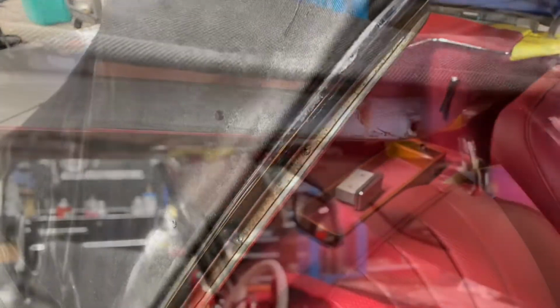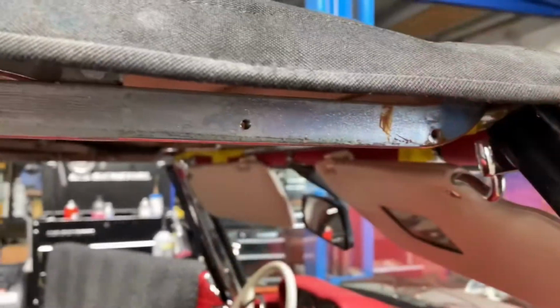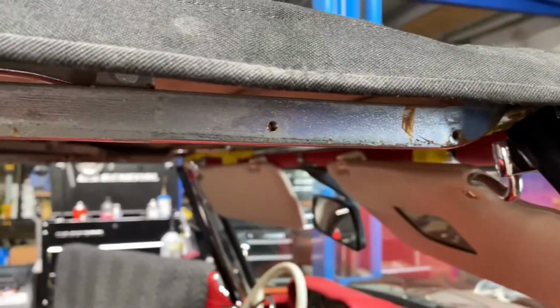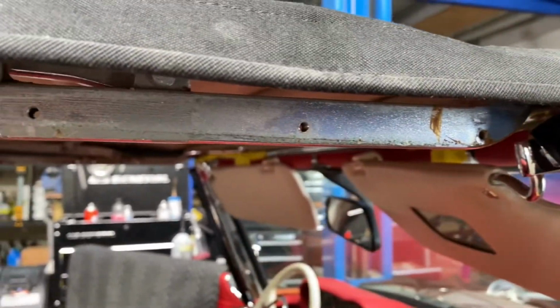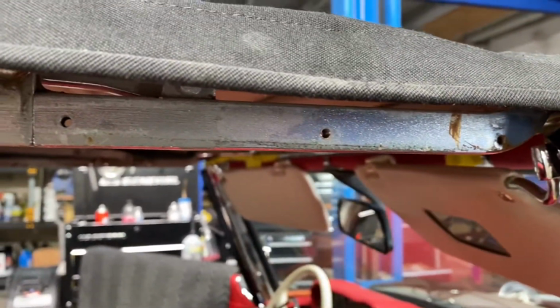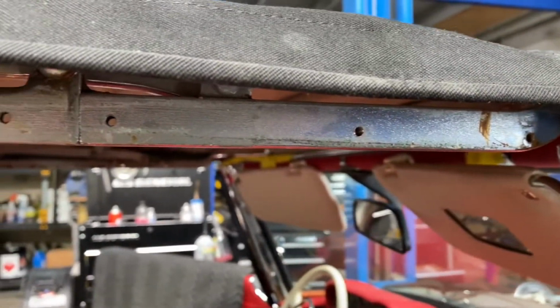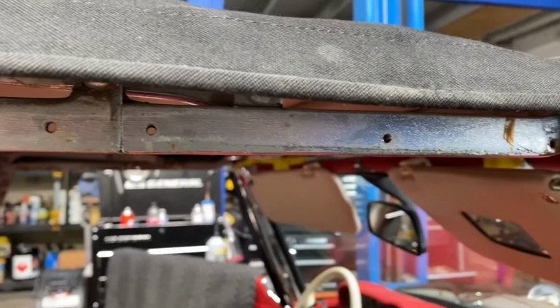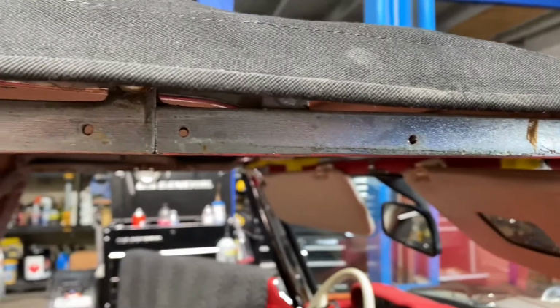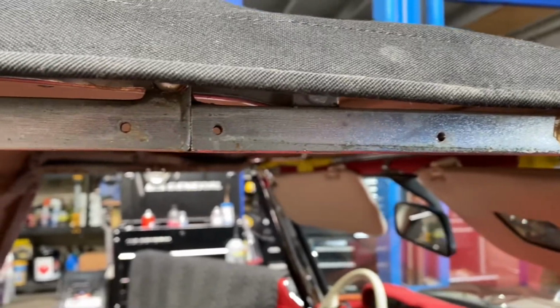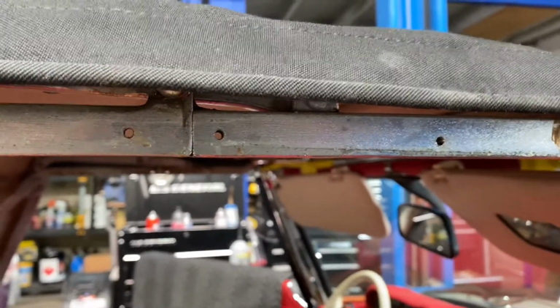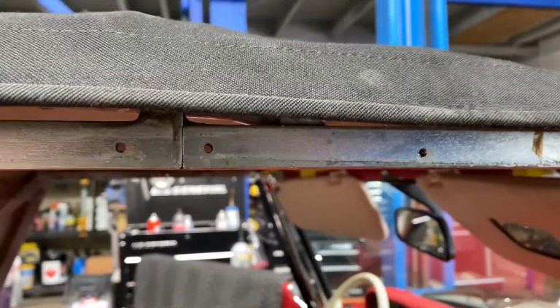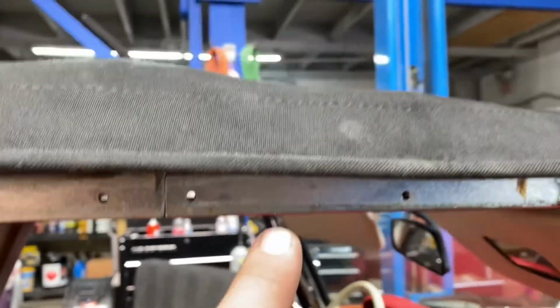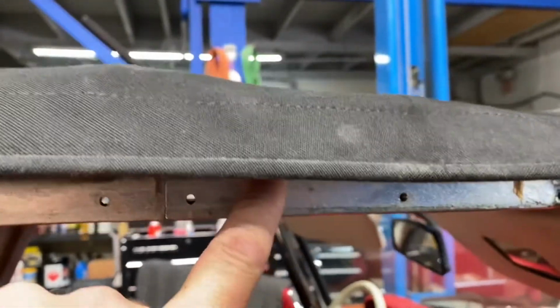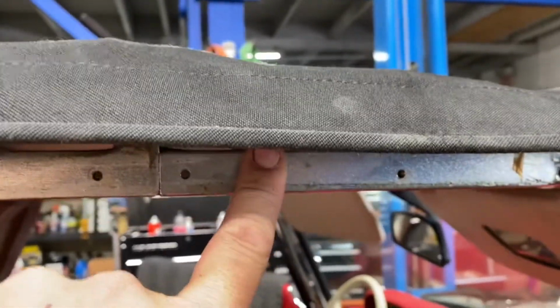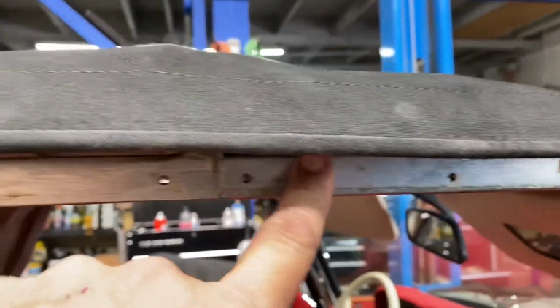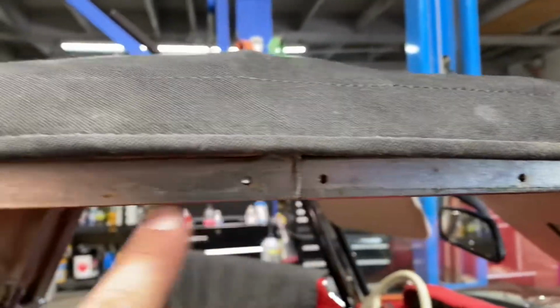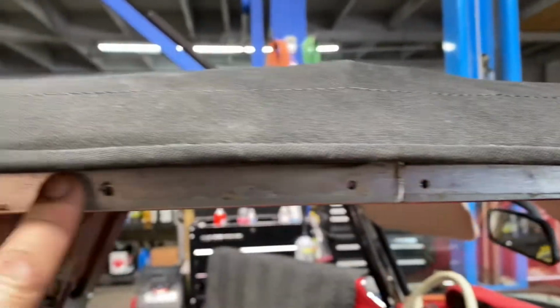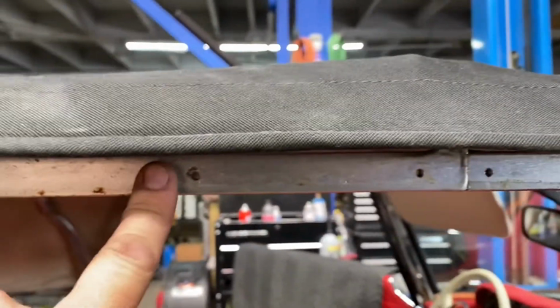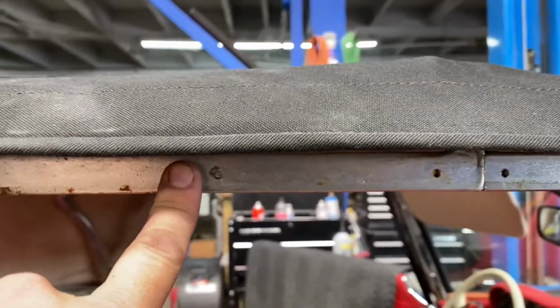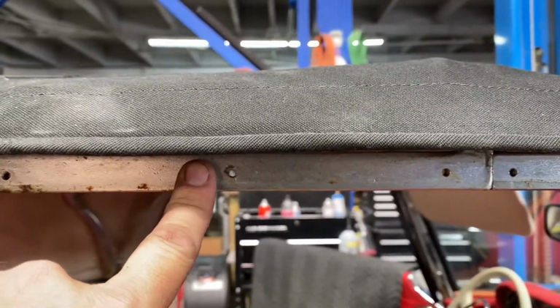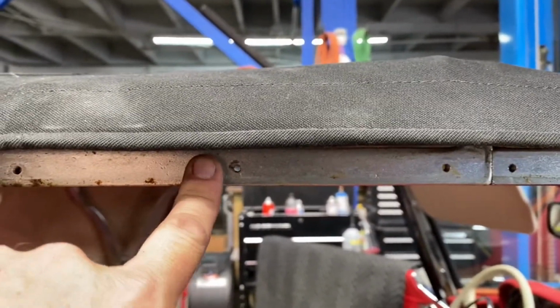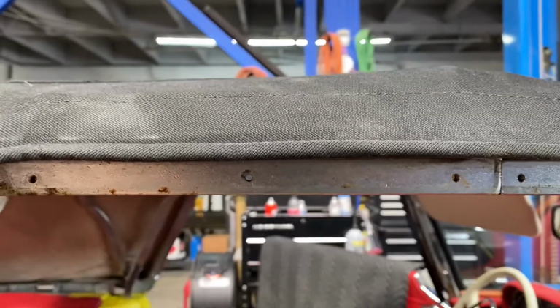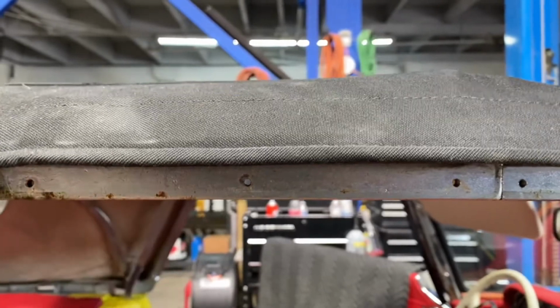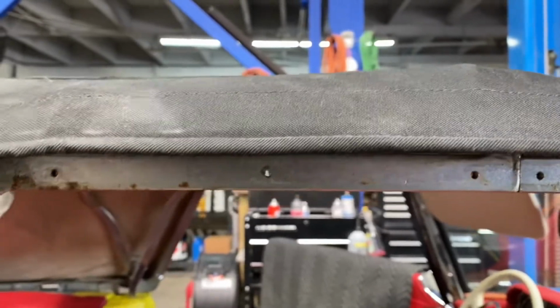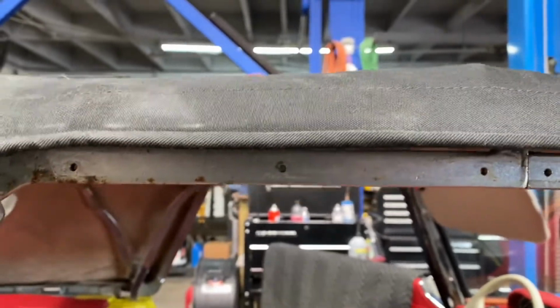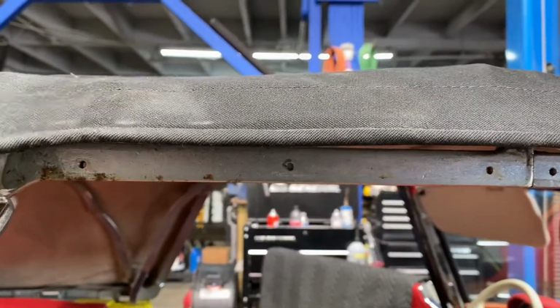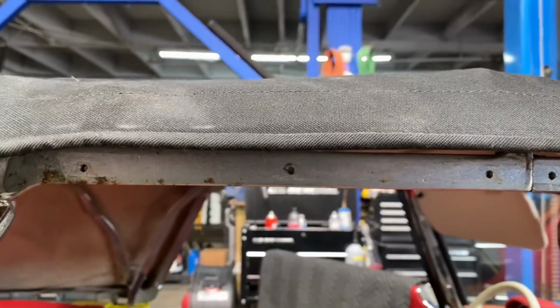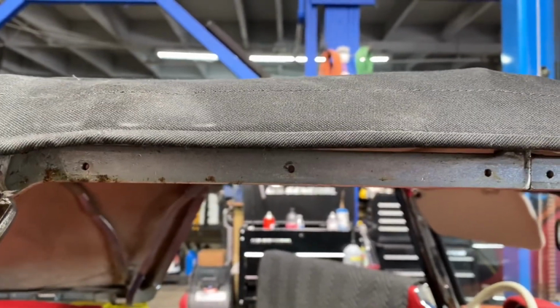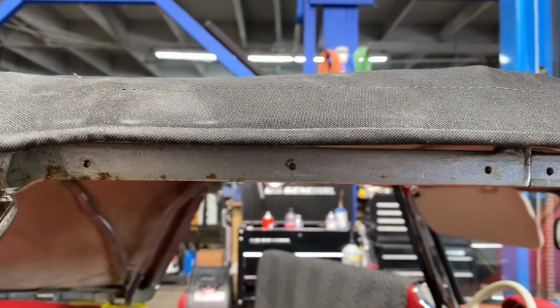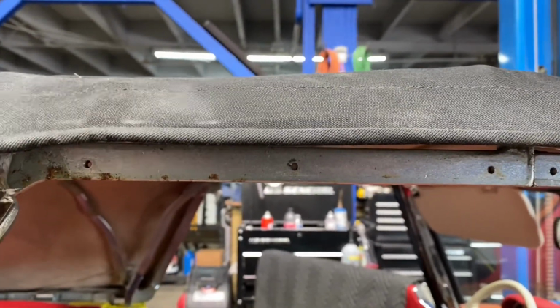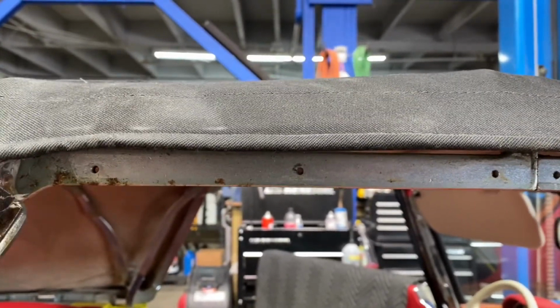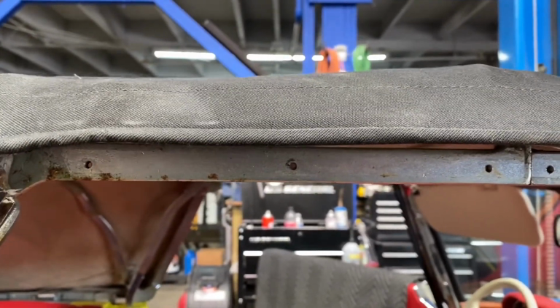Once you remove the rails, this is what you're going to see. Remember these rails that I removed technically could stay on the car if the chrome is very nice.